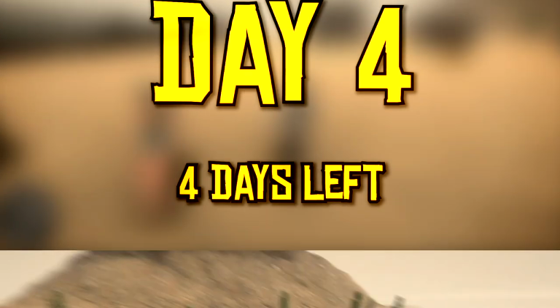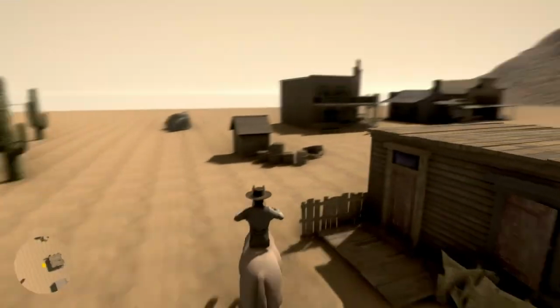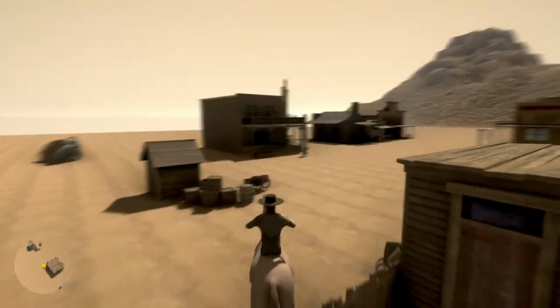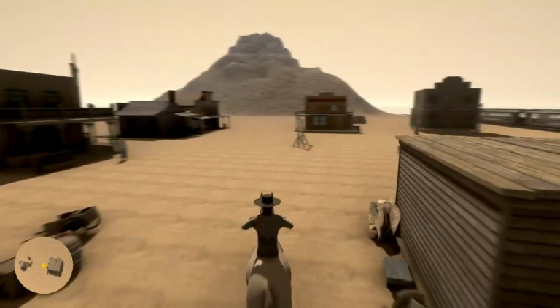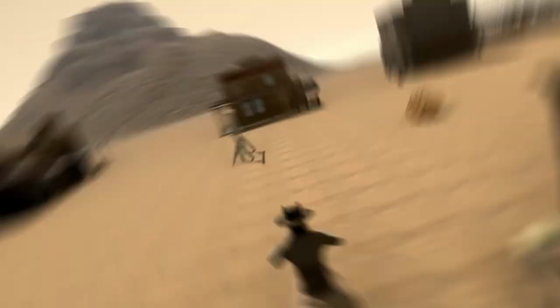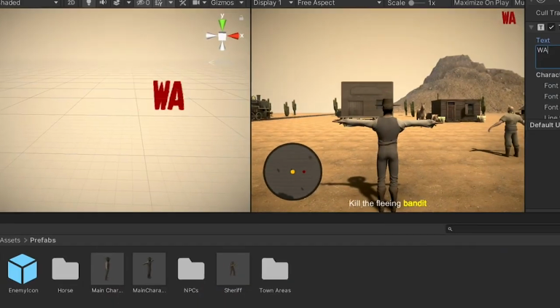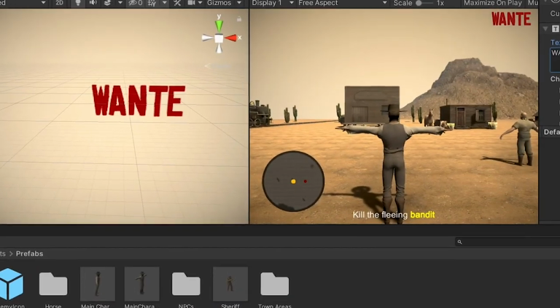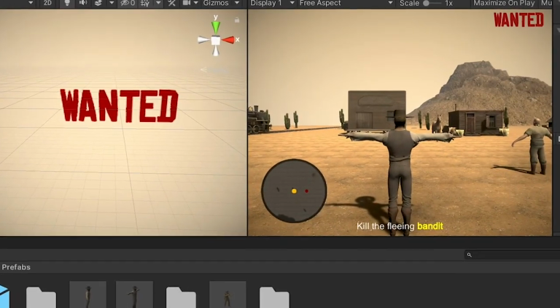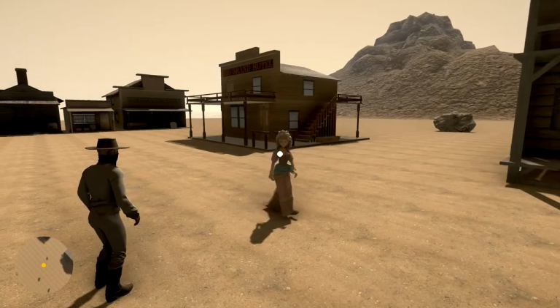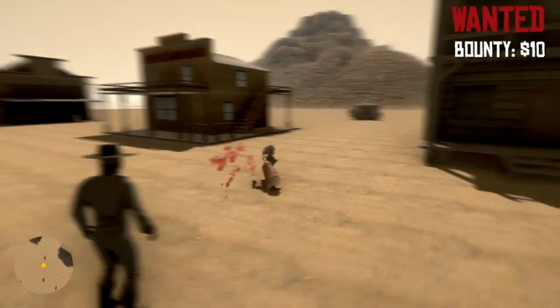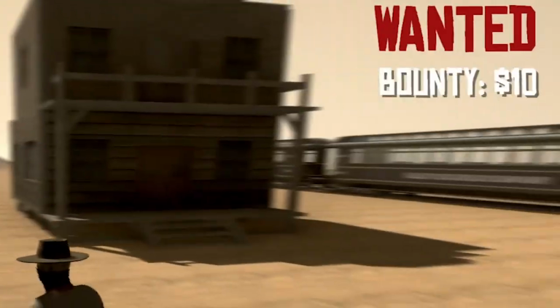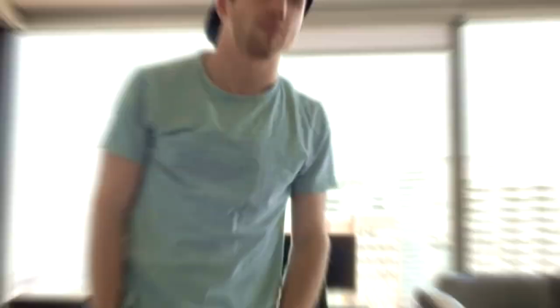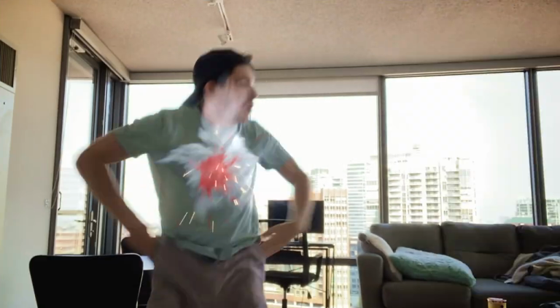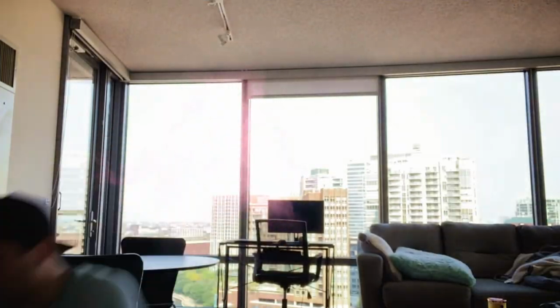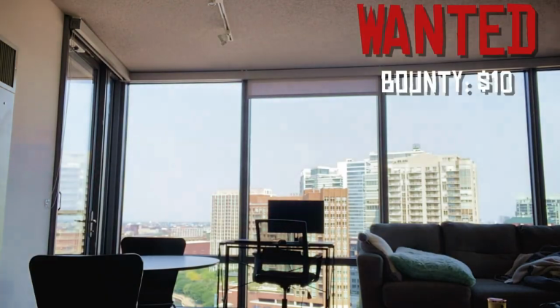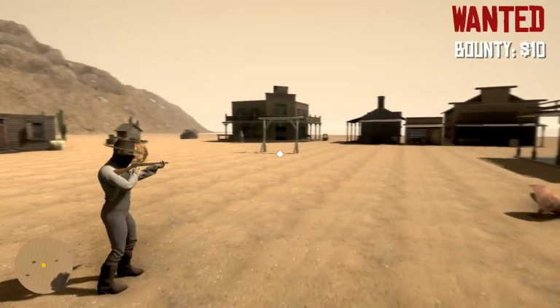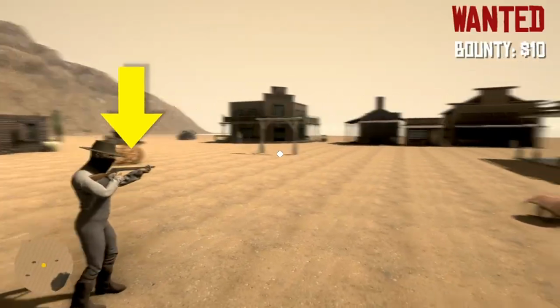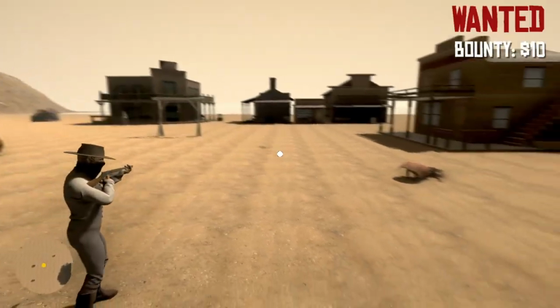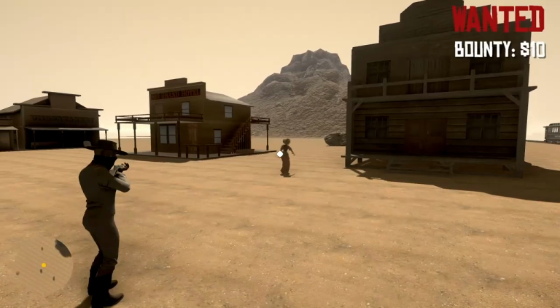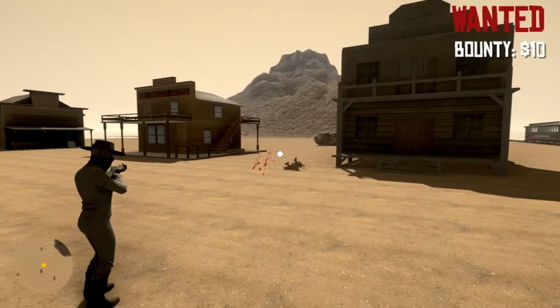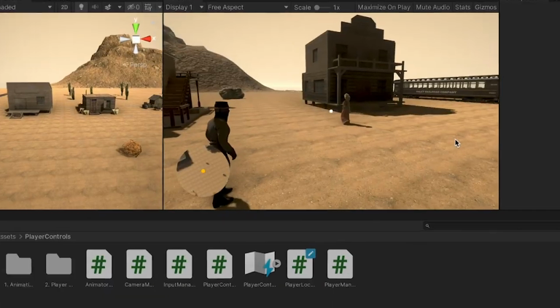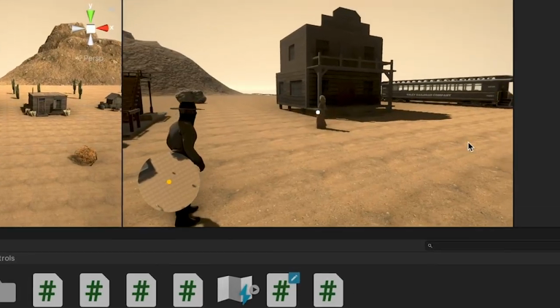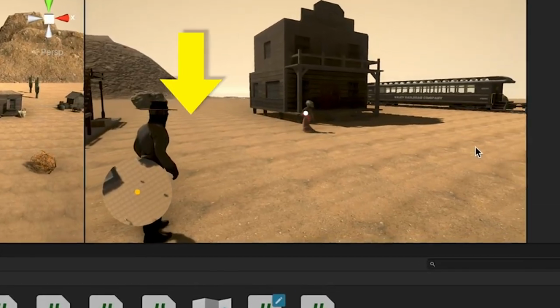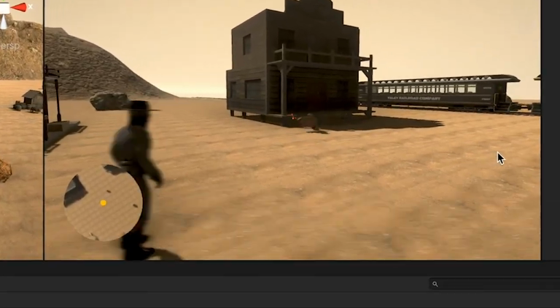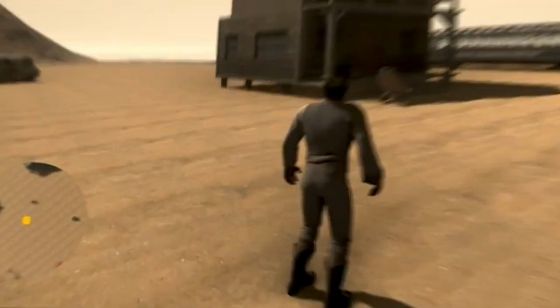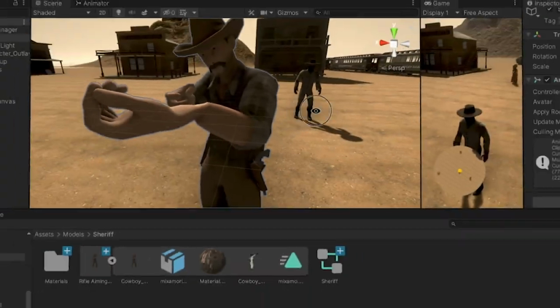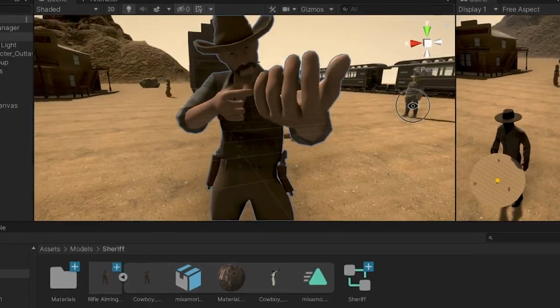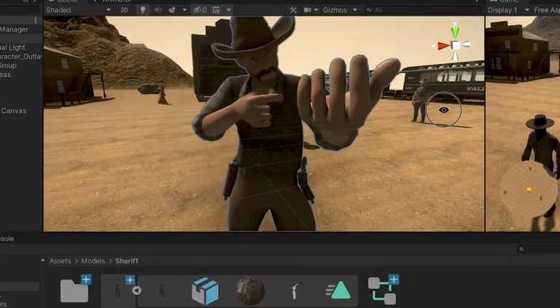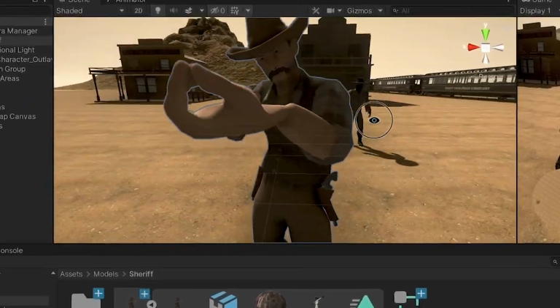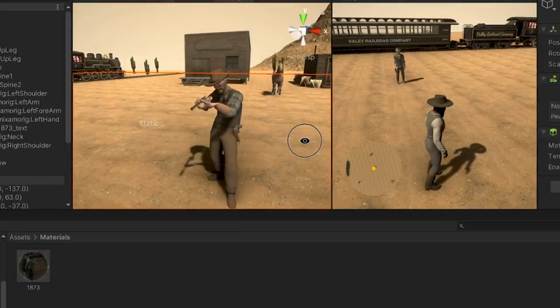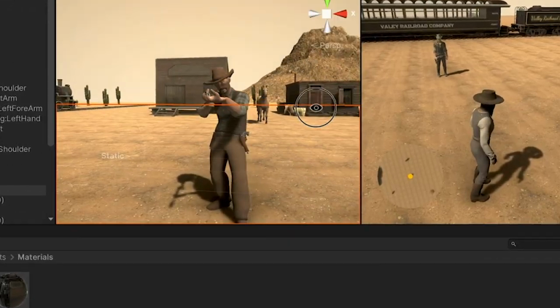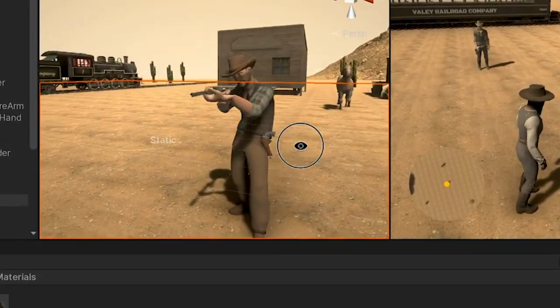We sort of improved horse riding overnight, and now it's time for a wanted system. Kill someone and you'll get a bounty. Paul also added this sweet gun to the game, so sadly no more invisible gun. I also added this sheriff model to the game and gave him a gun.